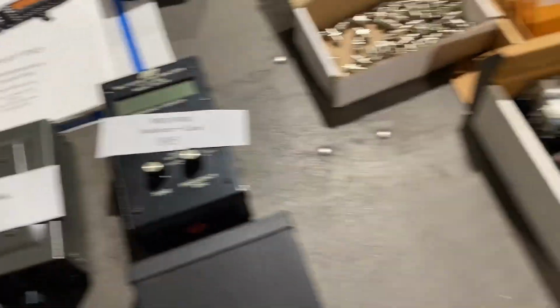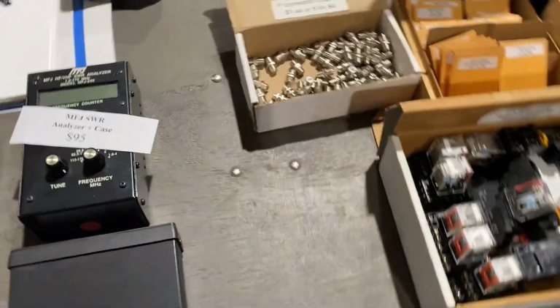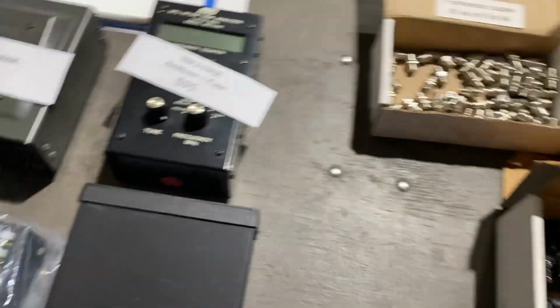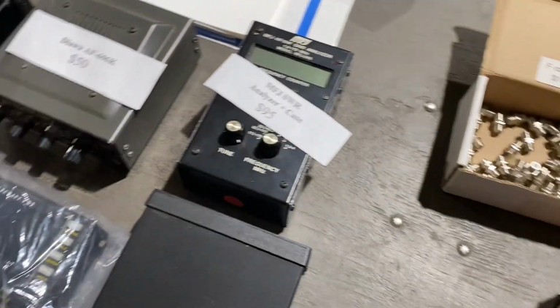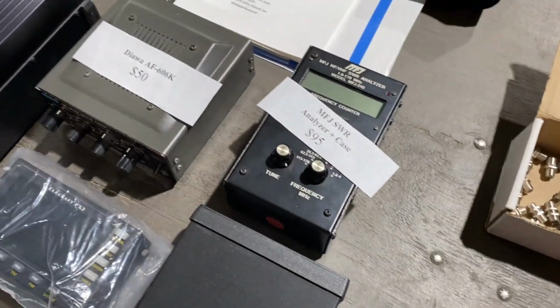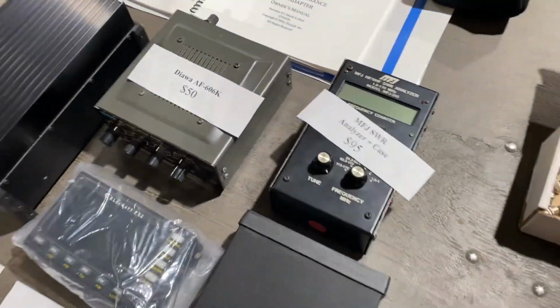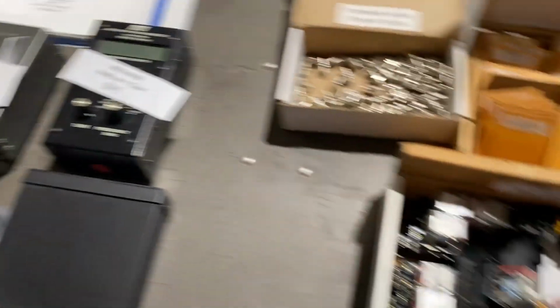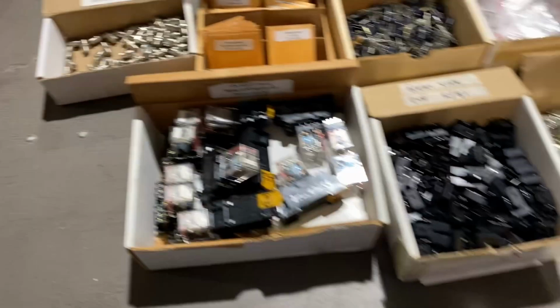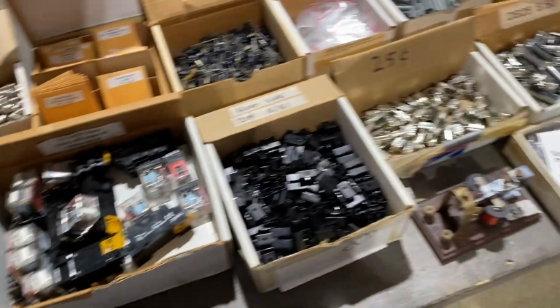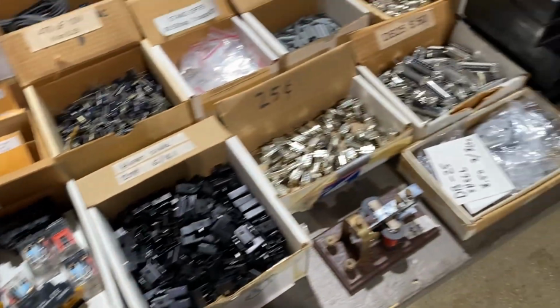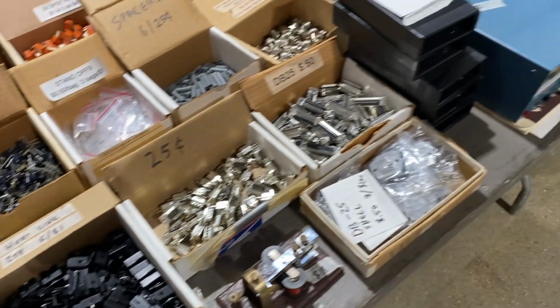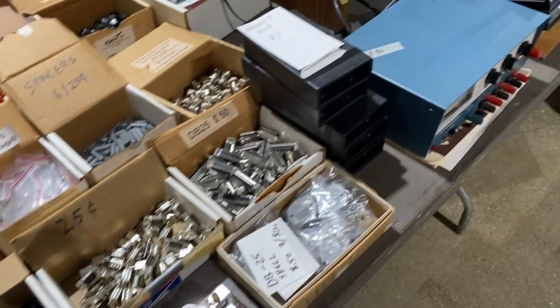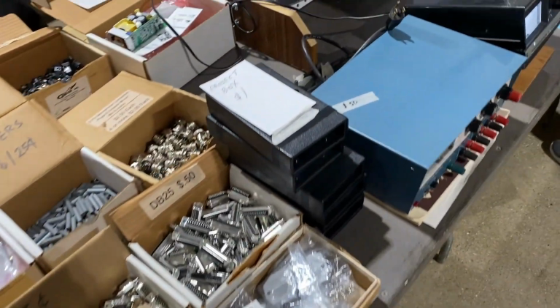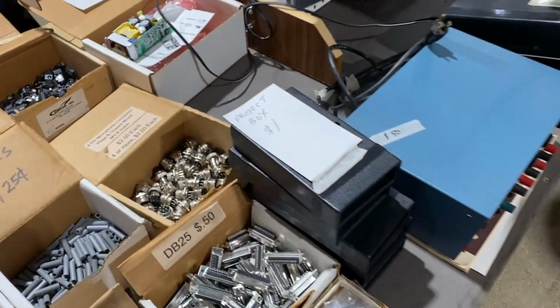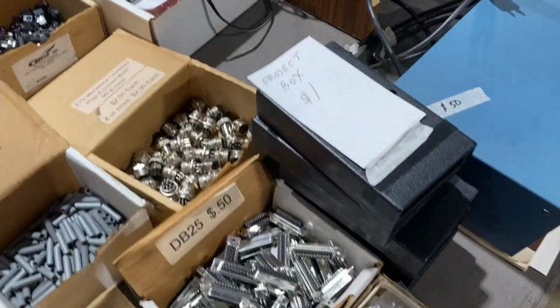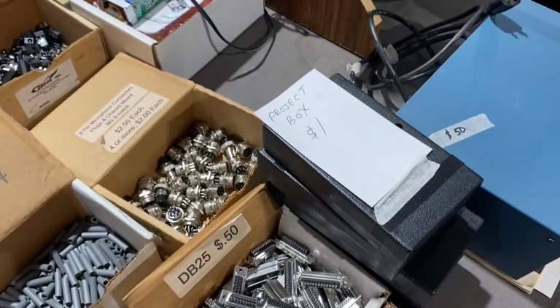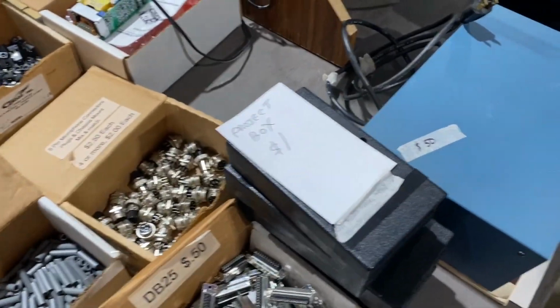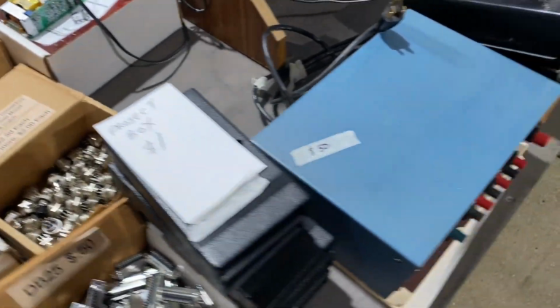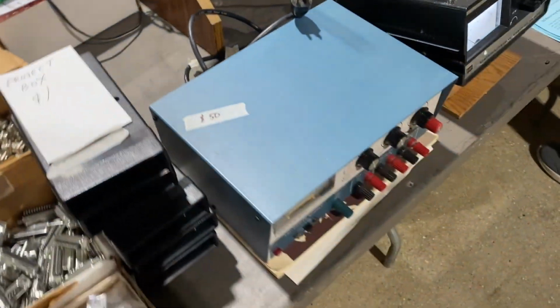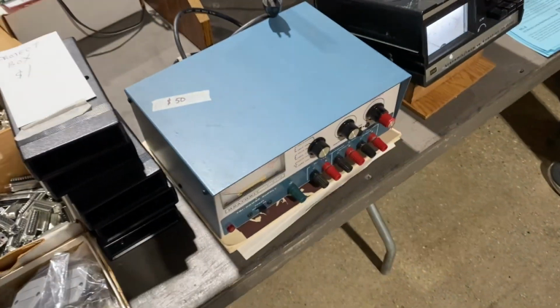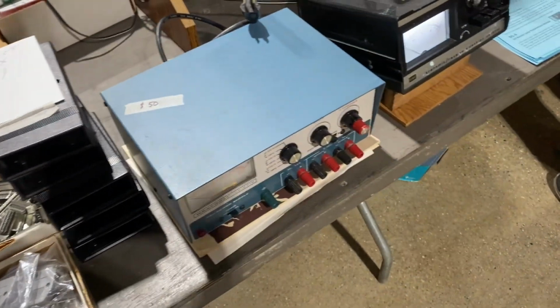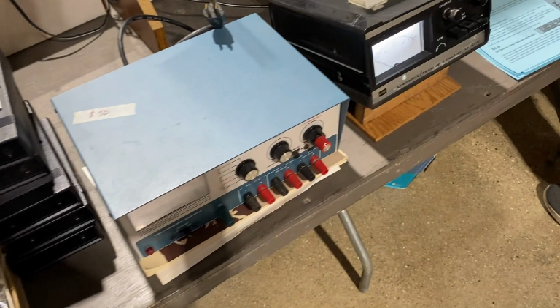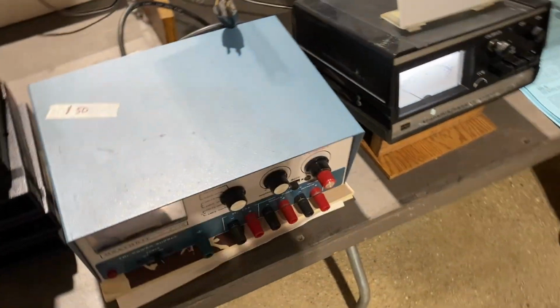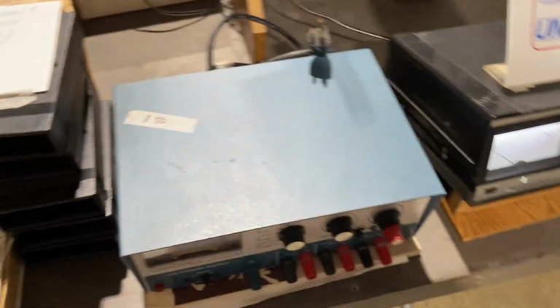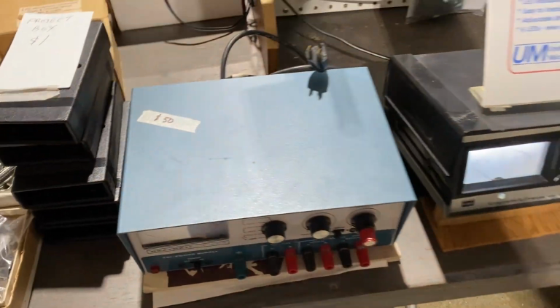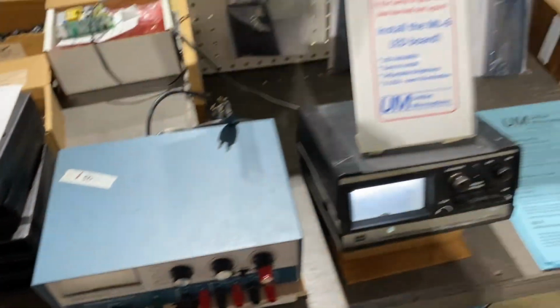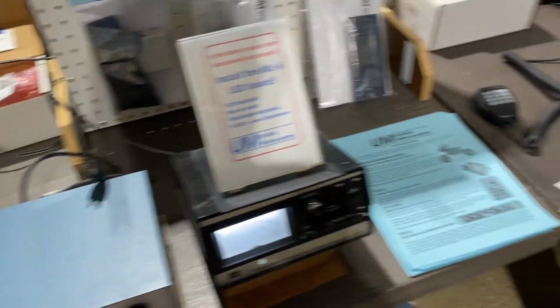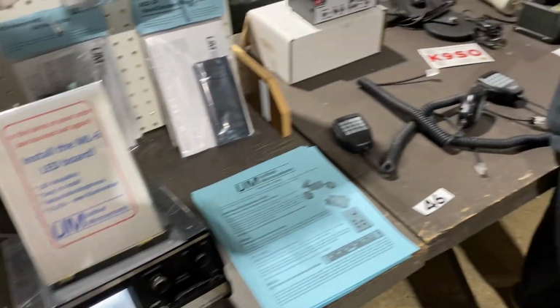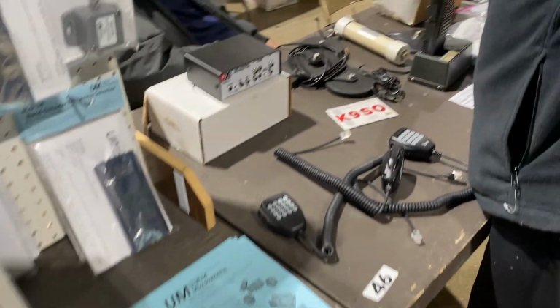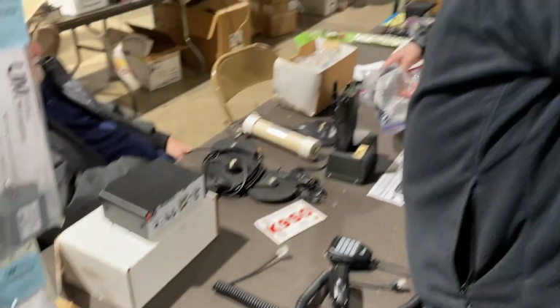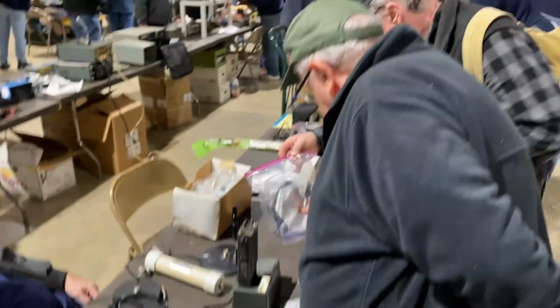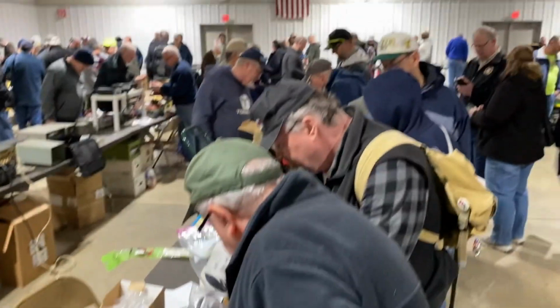This guy had some project boxes for a dollar each — they didn't actually have the end caps. I thought about buying them but decided to skip it. I could probably 3D print the end caps, but I just skipped it.